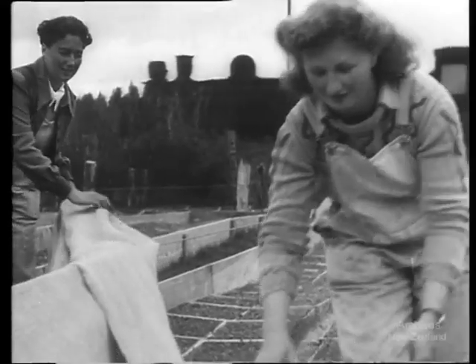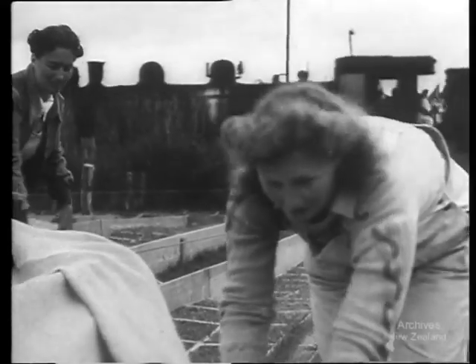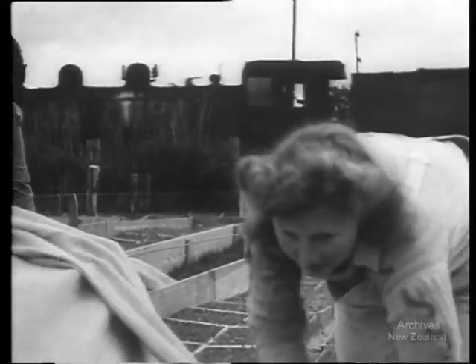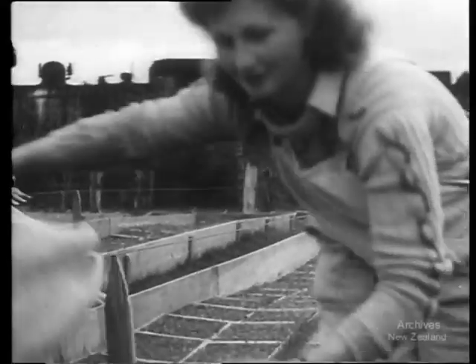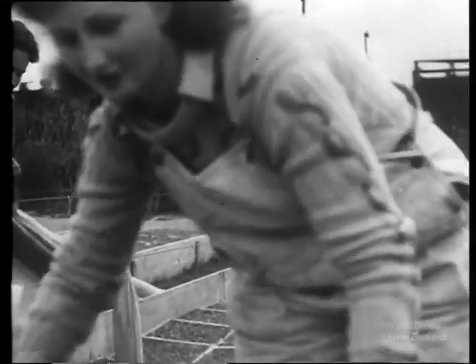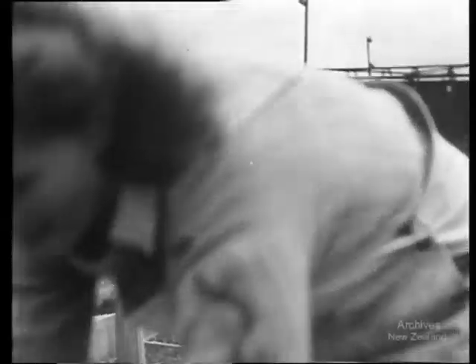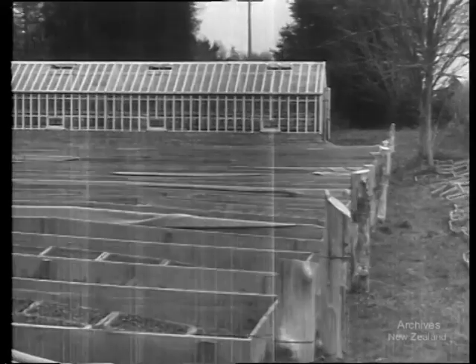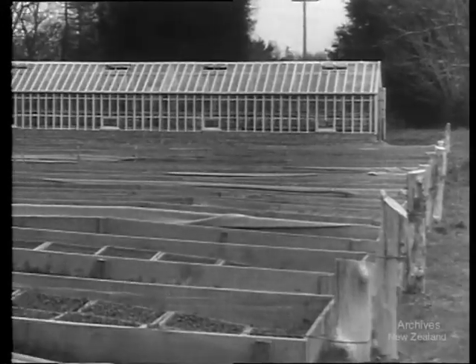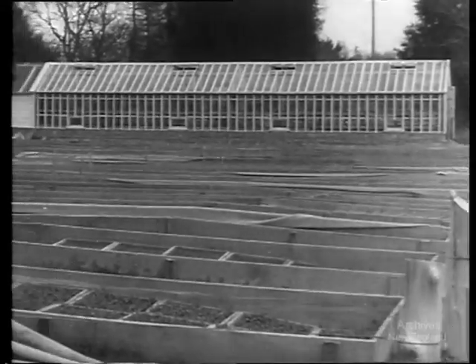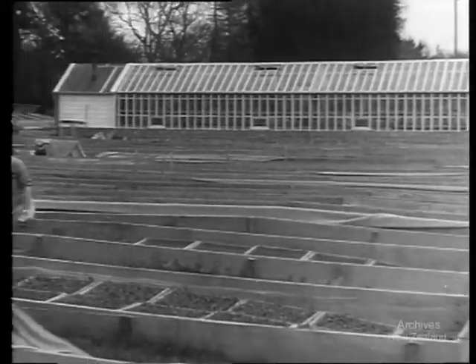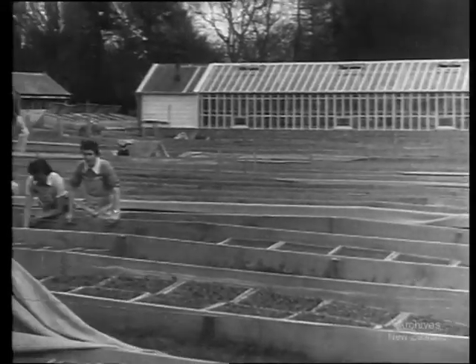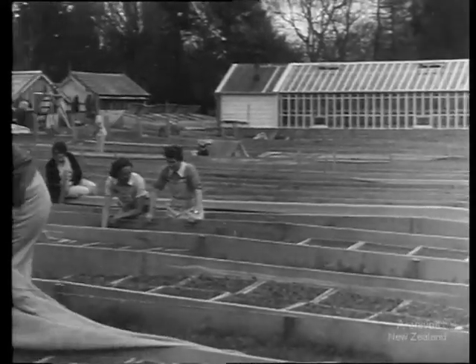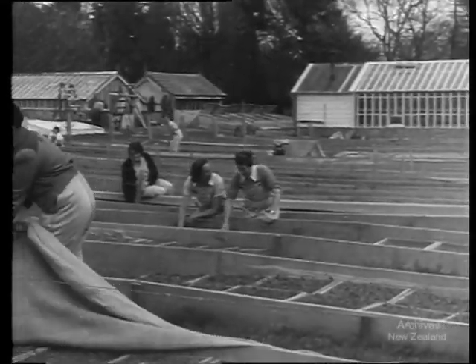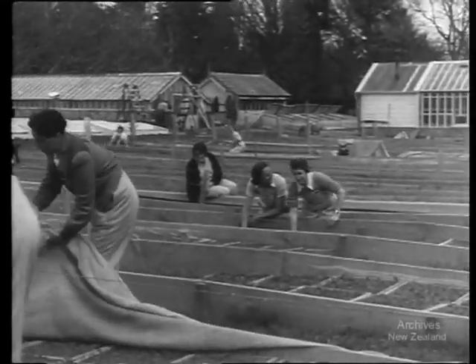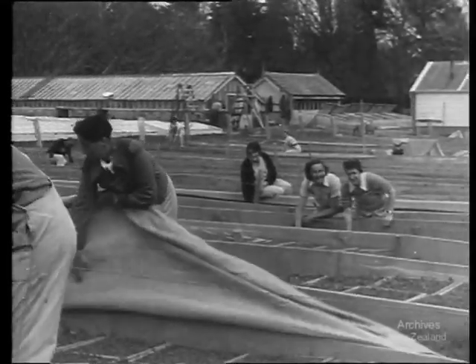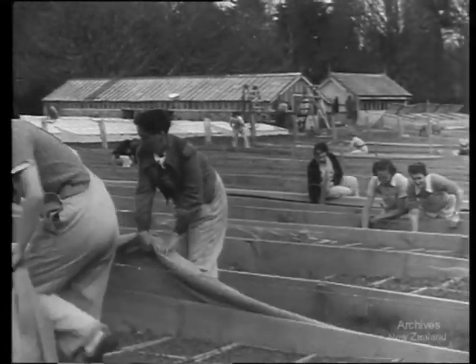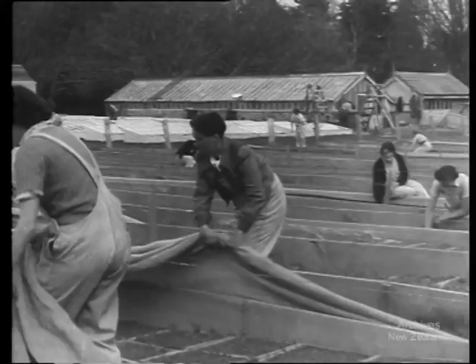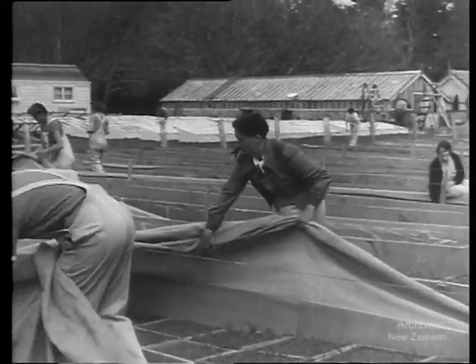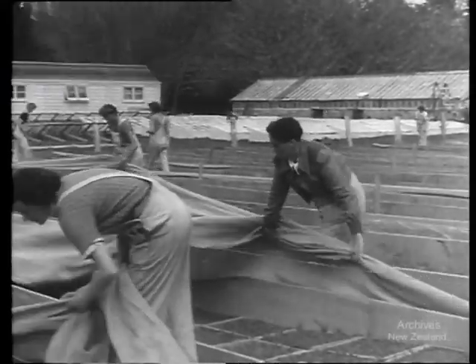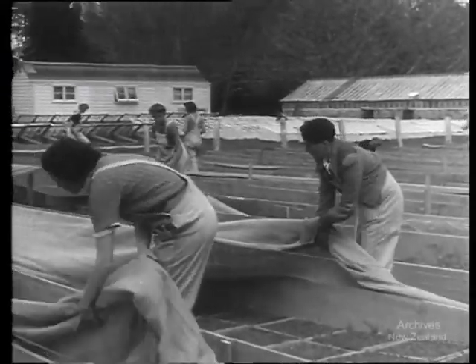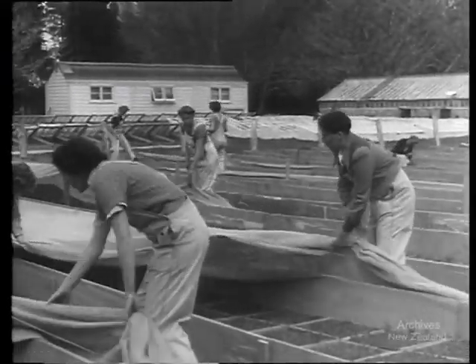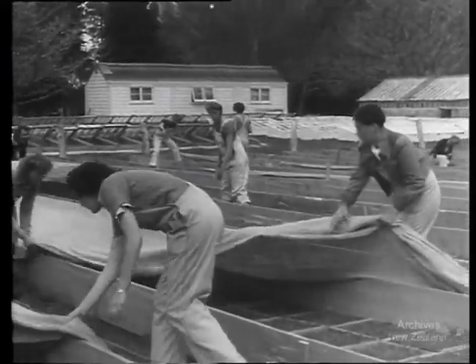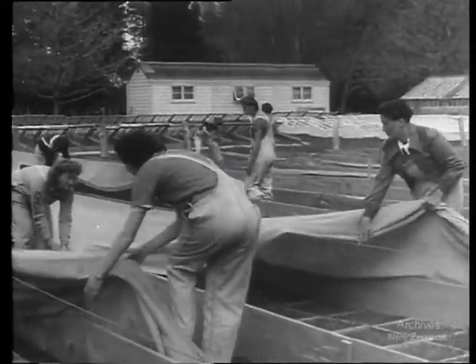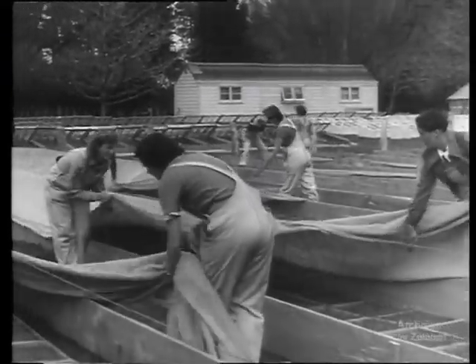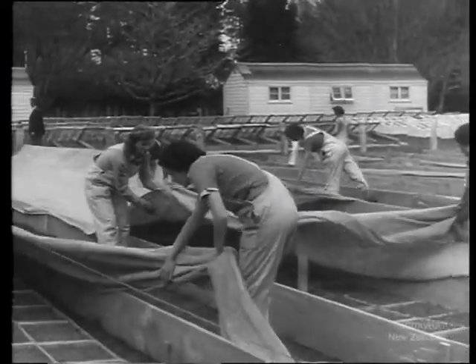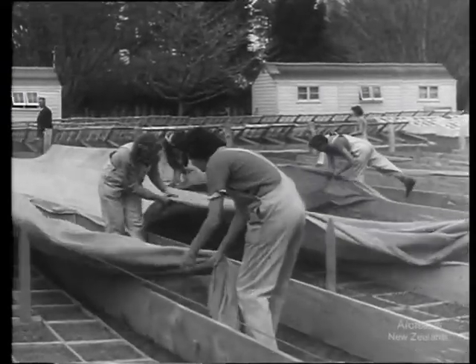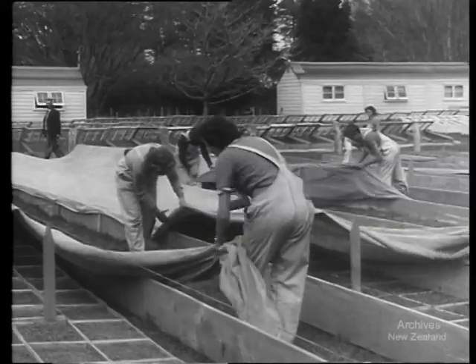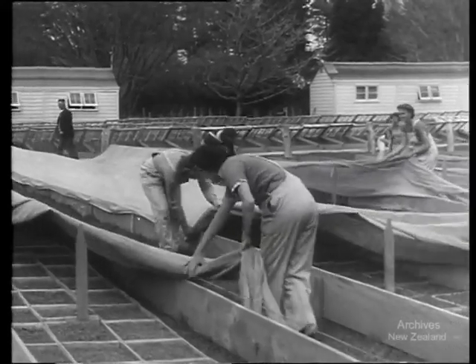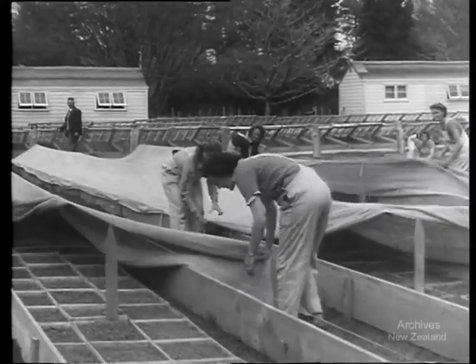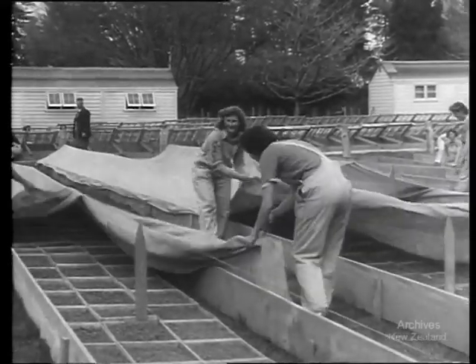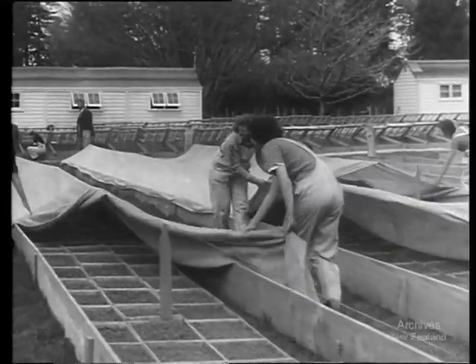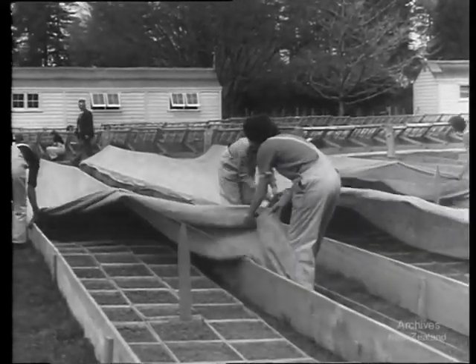It's time to get up at the Ruakura State Farm and the frost covers are coming off the countless thousands of young seedlings for the day. In most districts, one or two thicknesses of sacking is enough to keep frost from early seedlings — it's an idea for the home gardener. The seedlings are for services vegetable farms in the north.